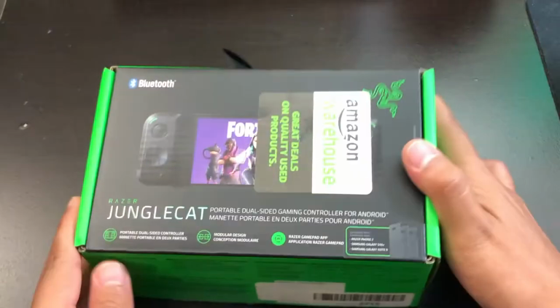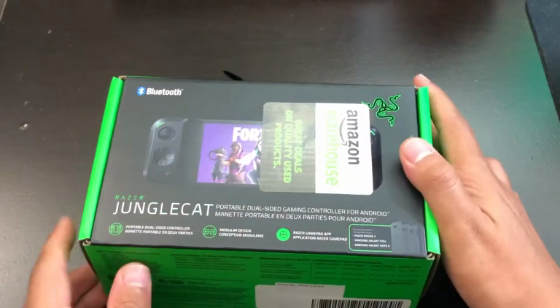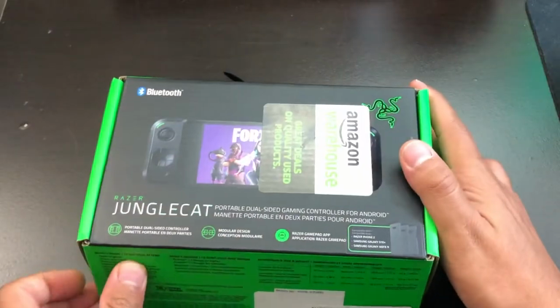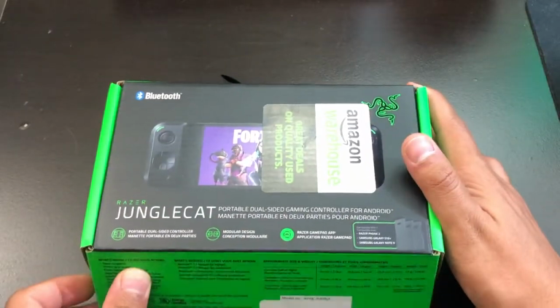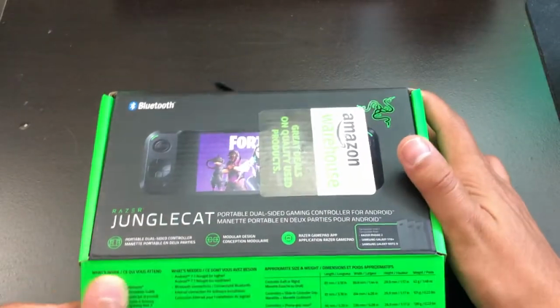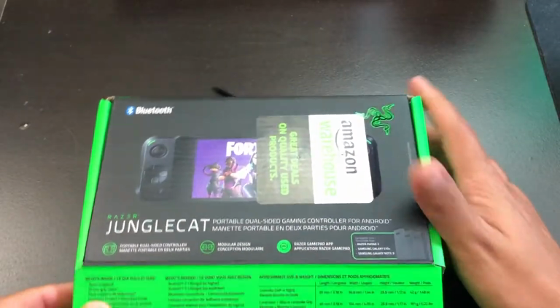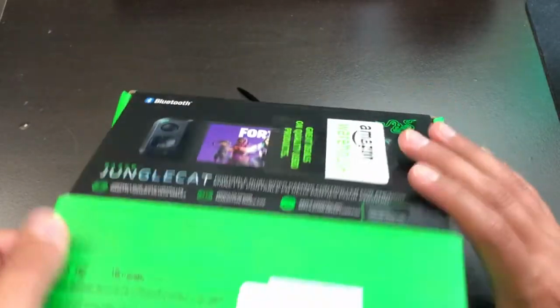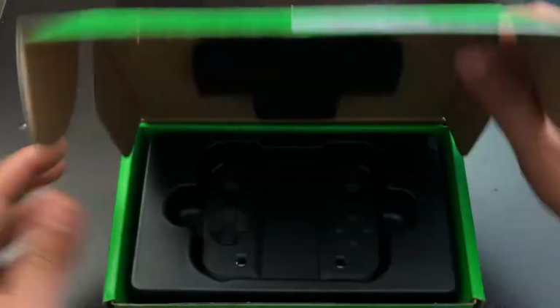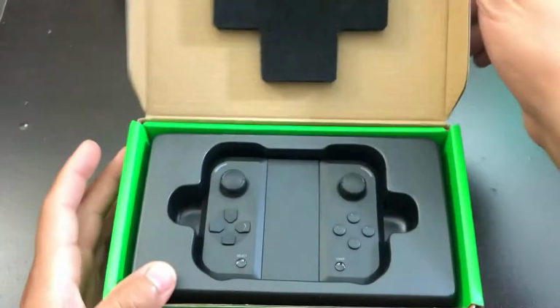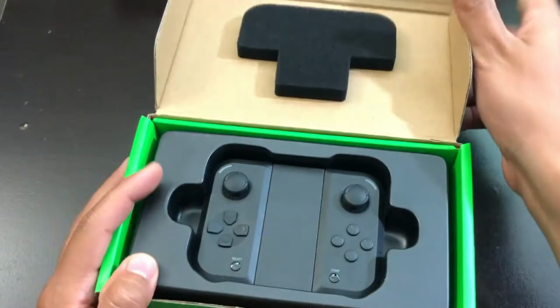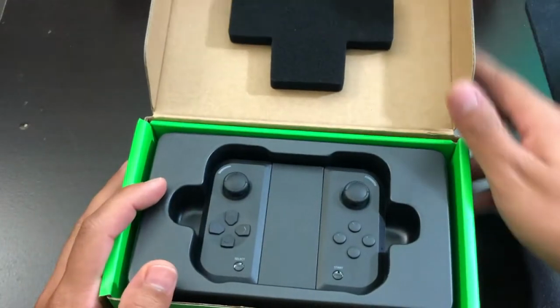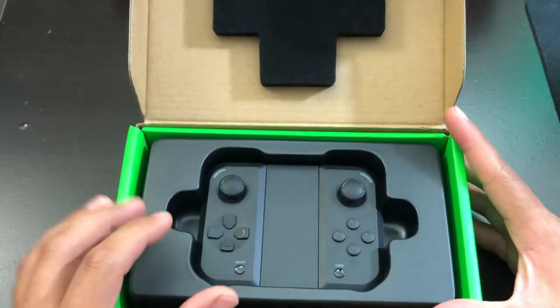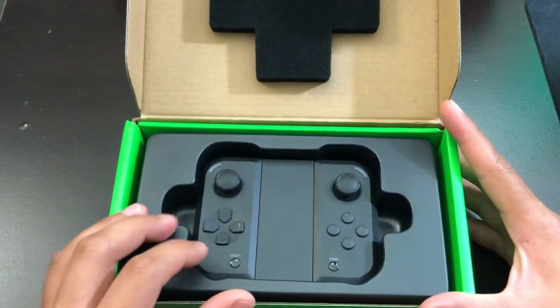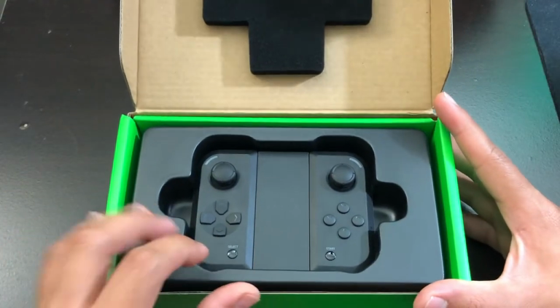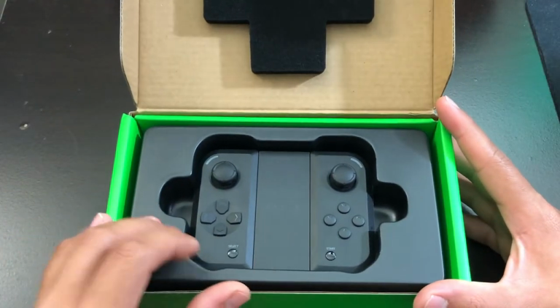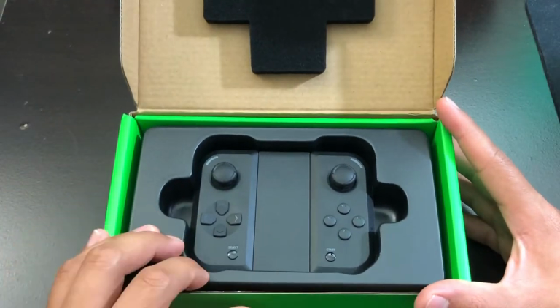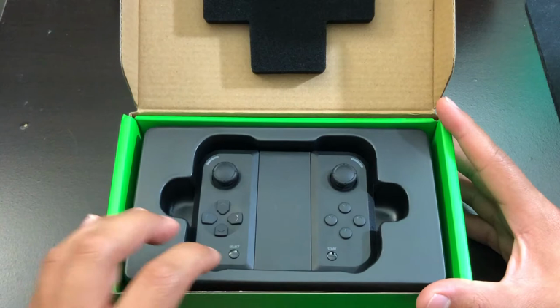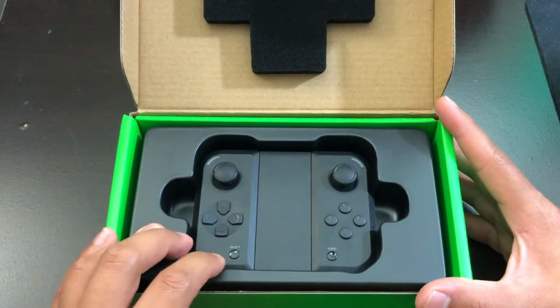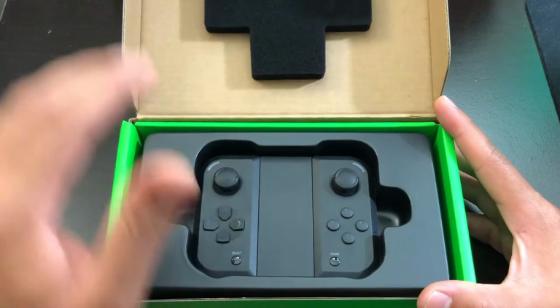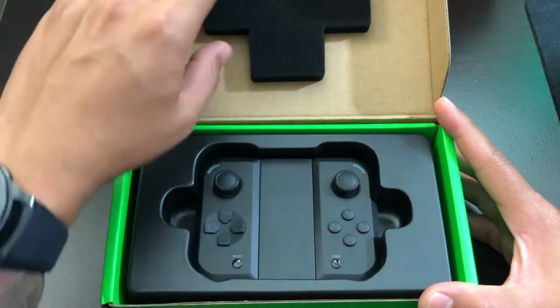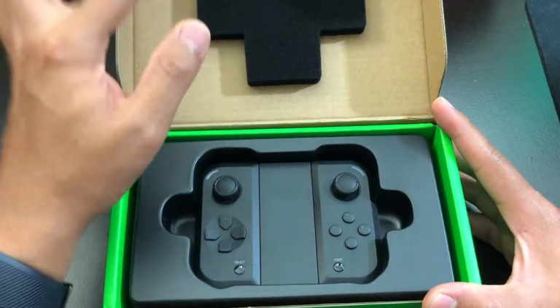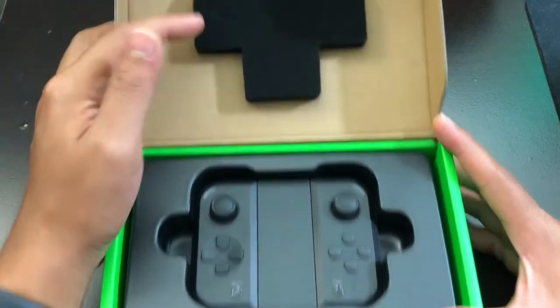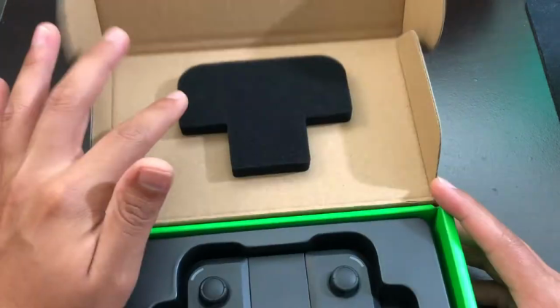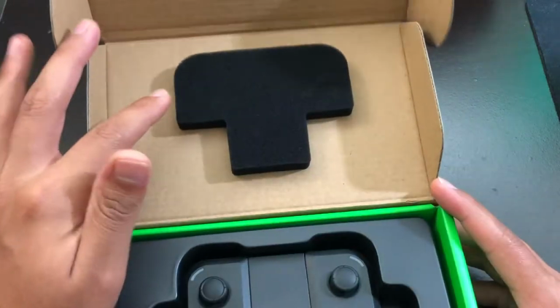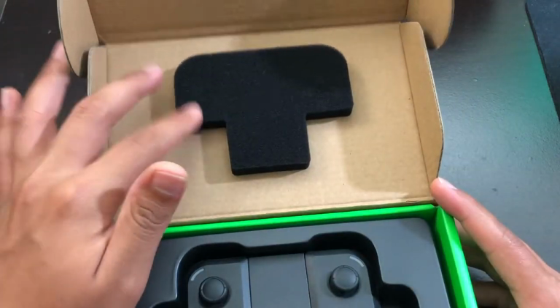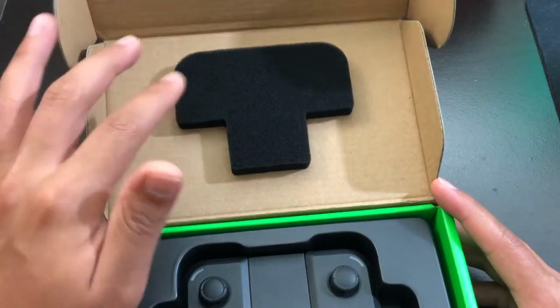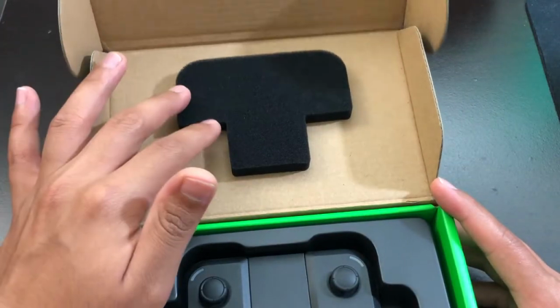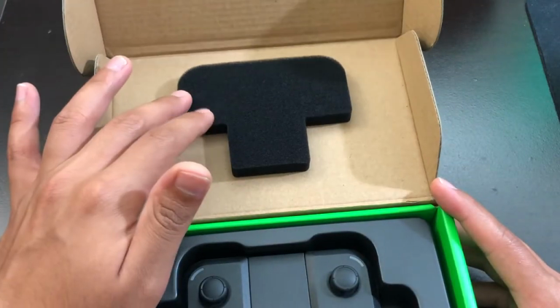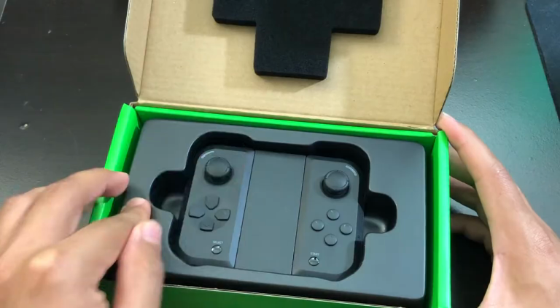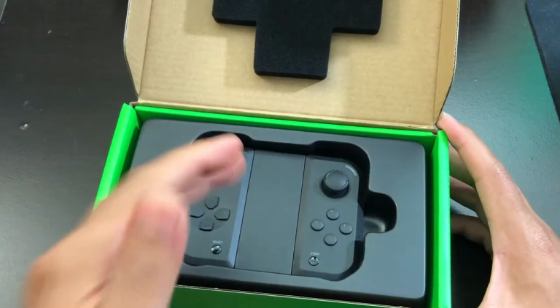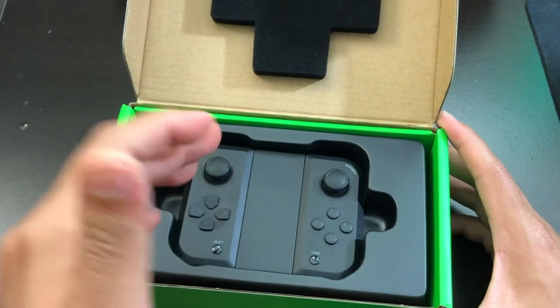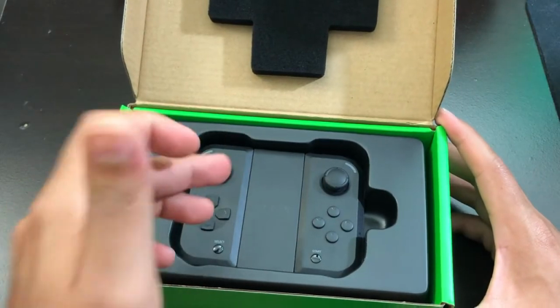So let's start unboxing the controller. You do get the controller itself up front, and there's foam to protect it.